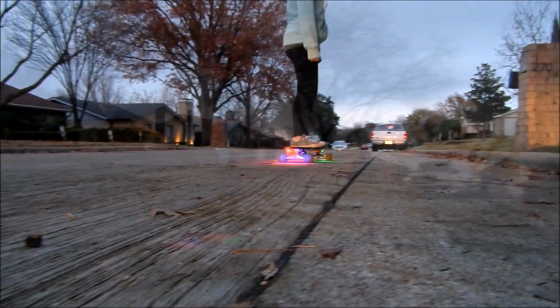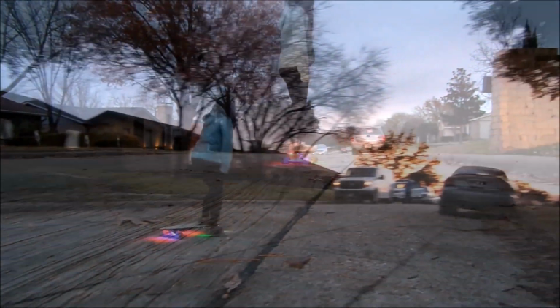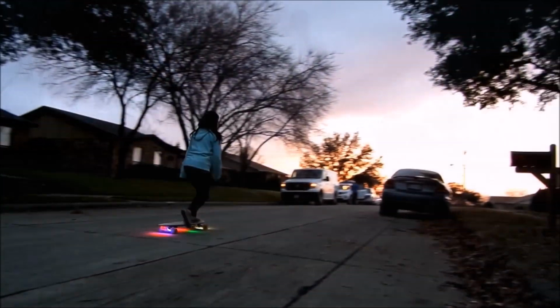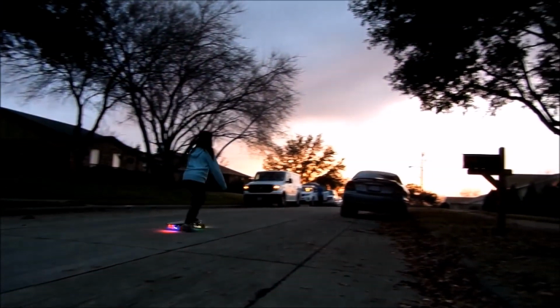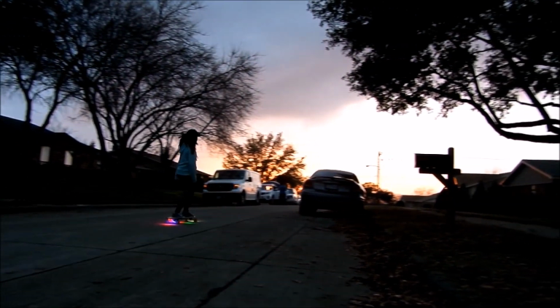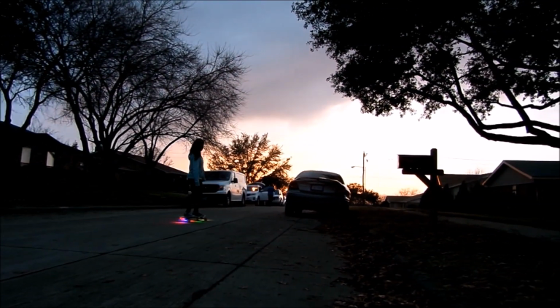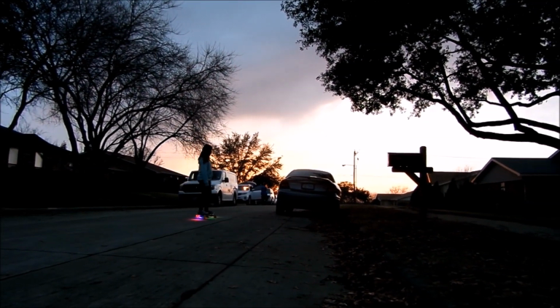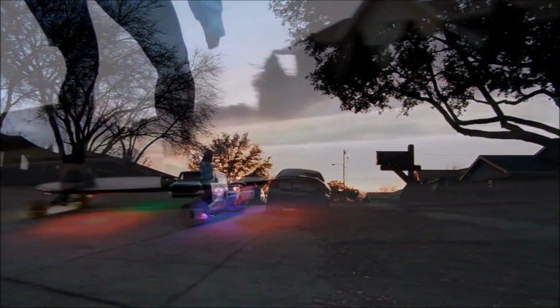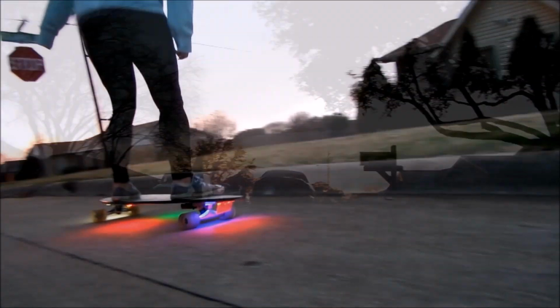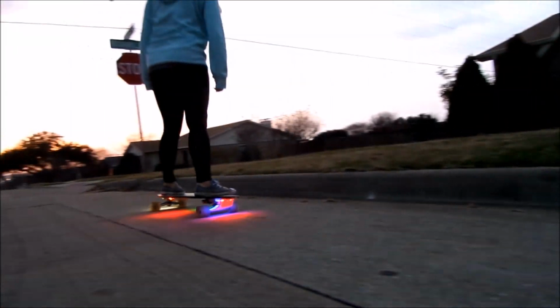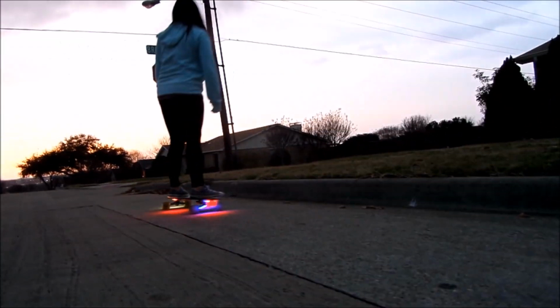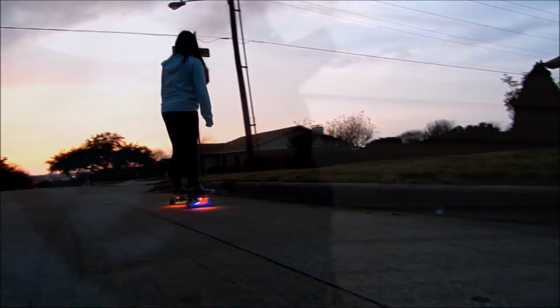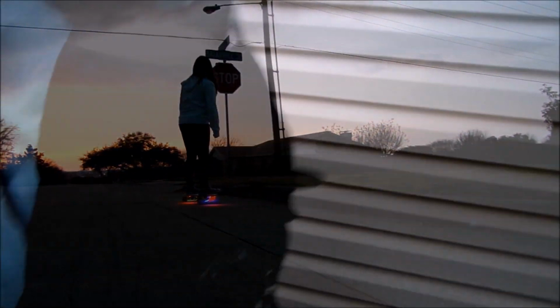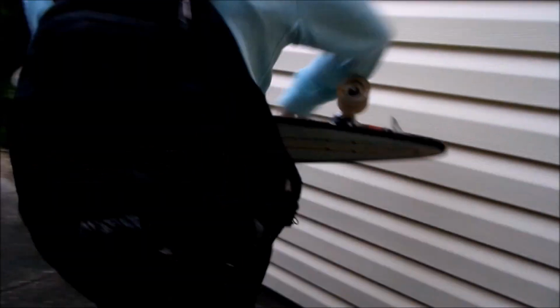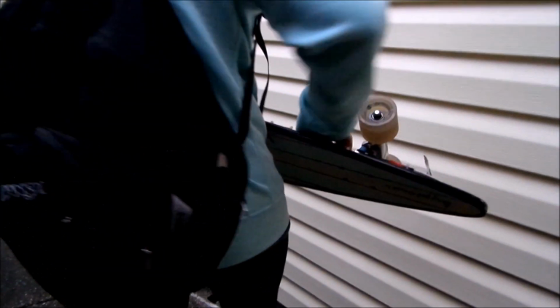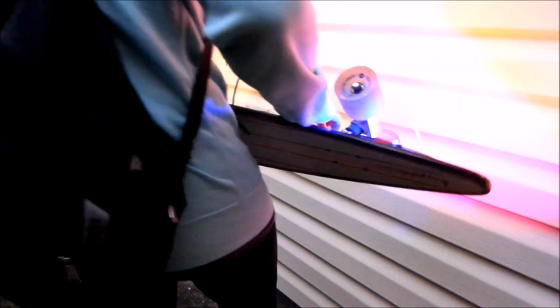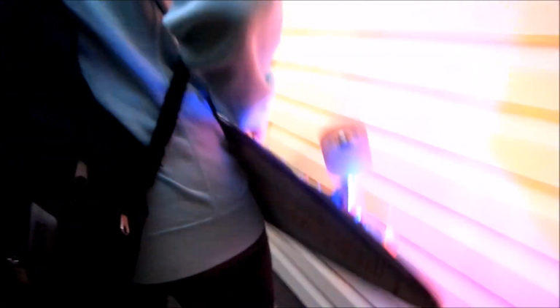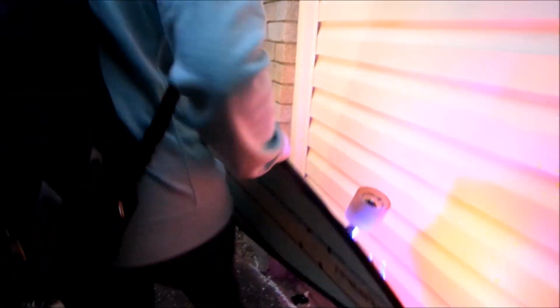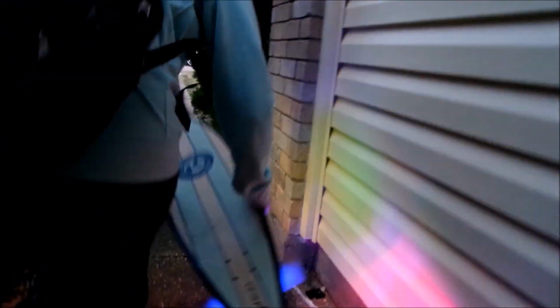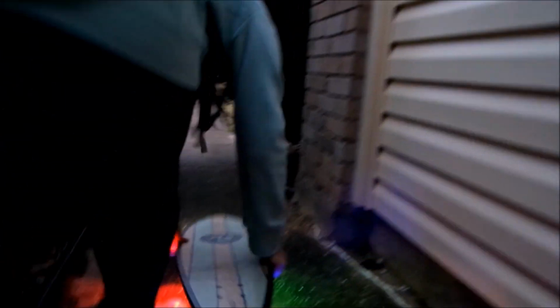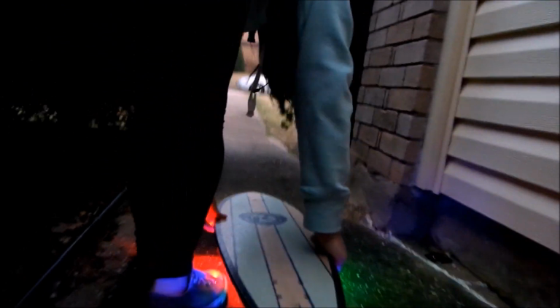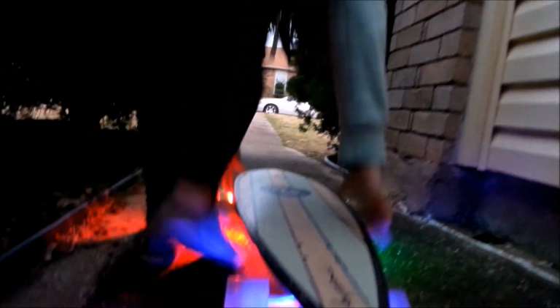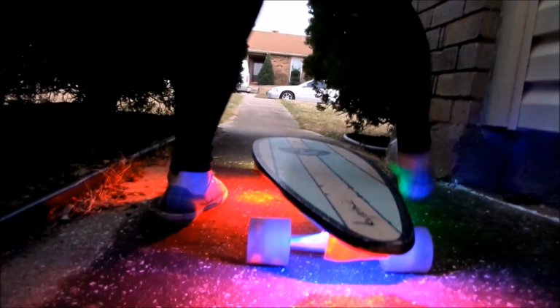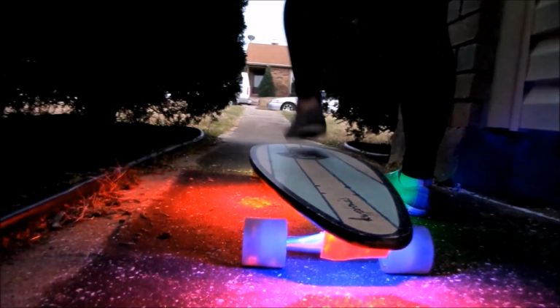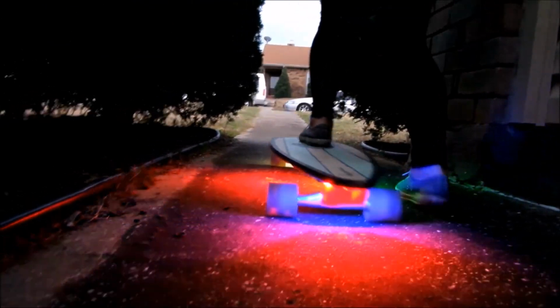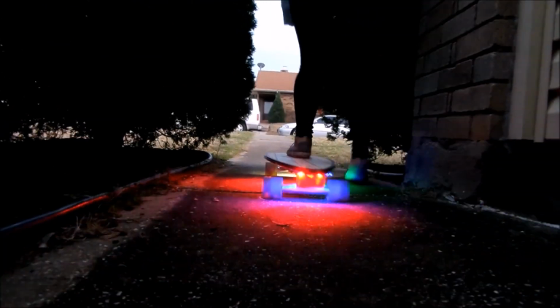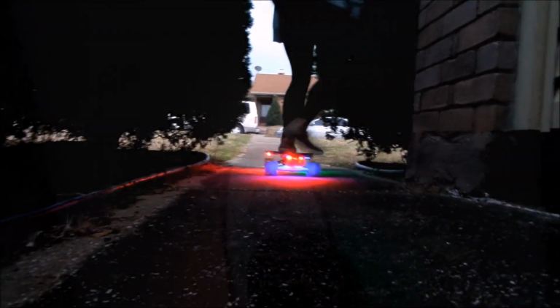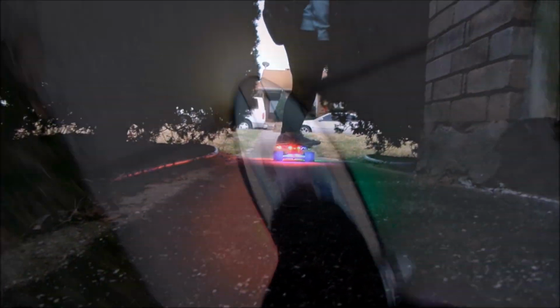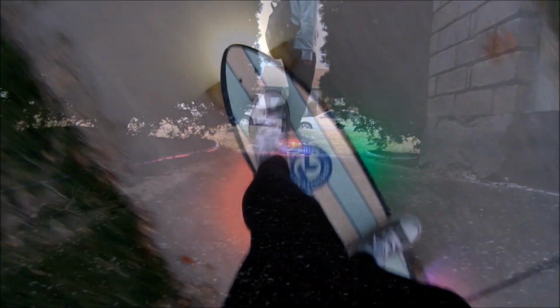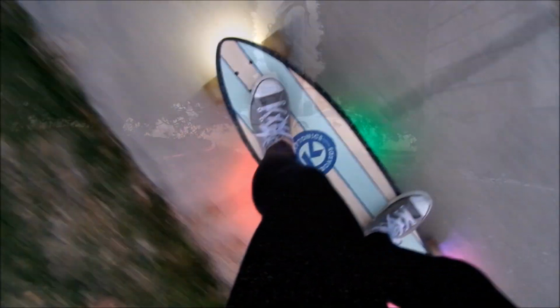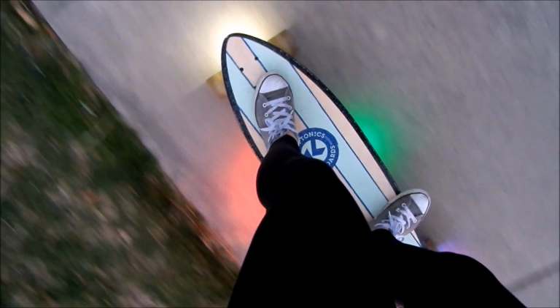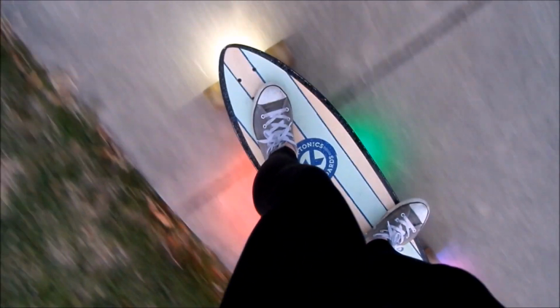It's perfect for the college student headed to an evening class, a recreational longboarder, and anyone else who has a board. Waterproof and durable, these lights will not be bothered by the measly bumps on the road.